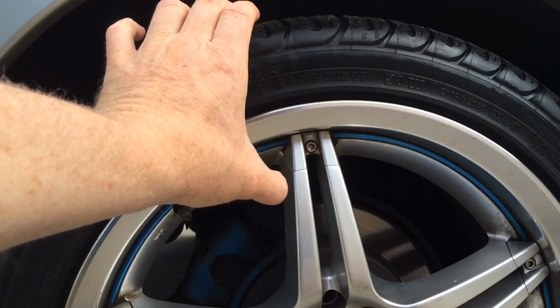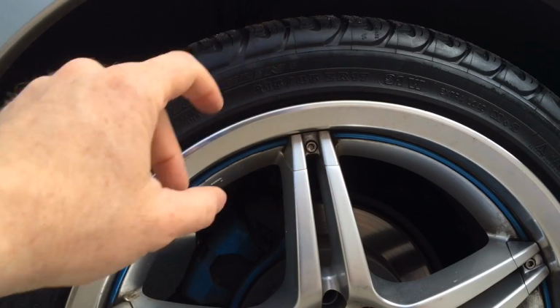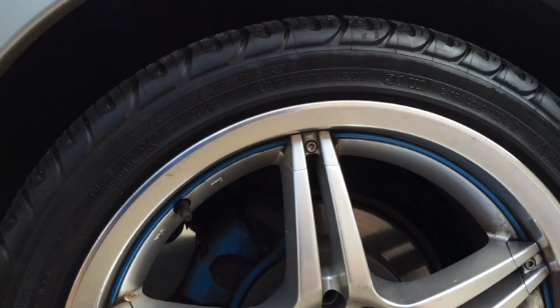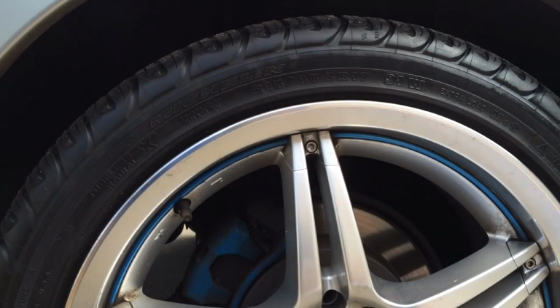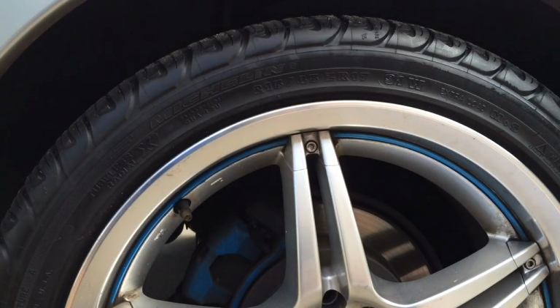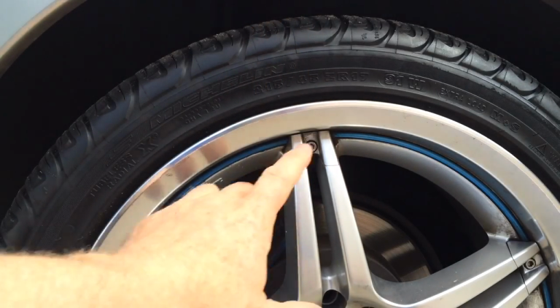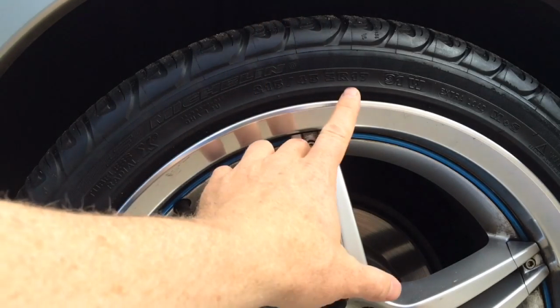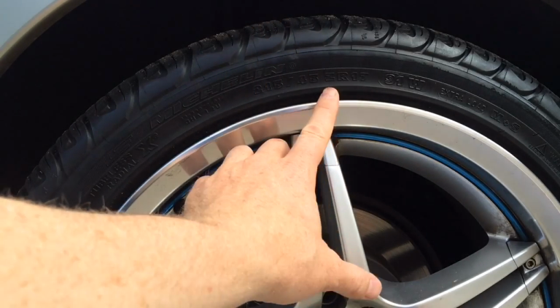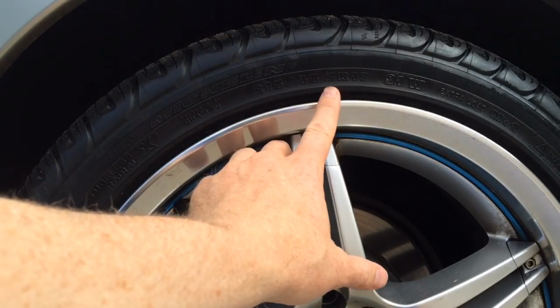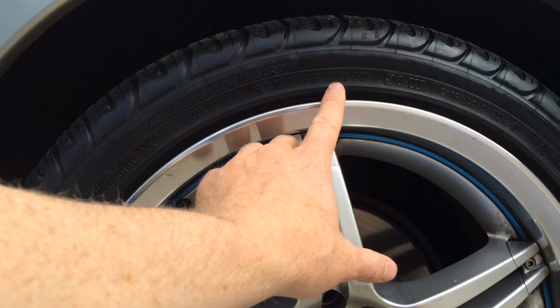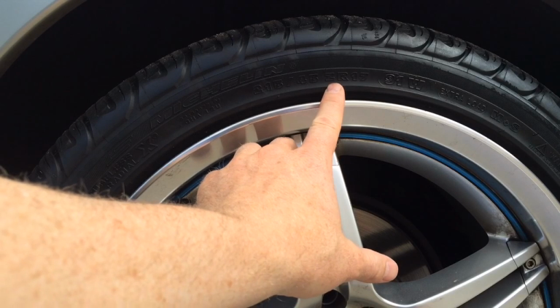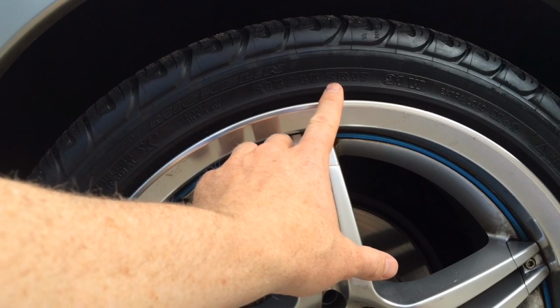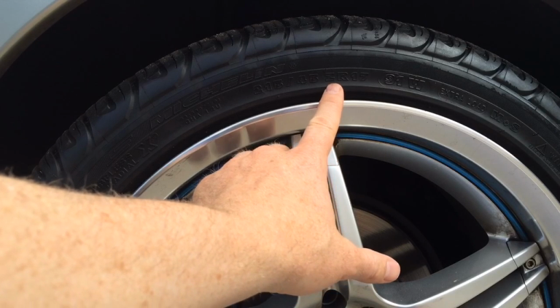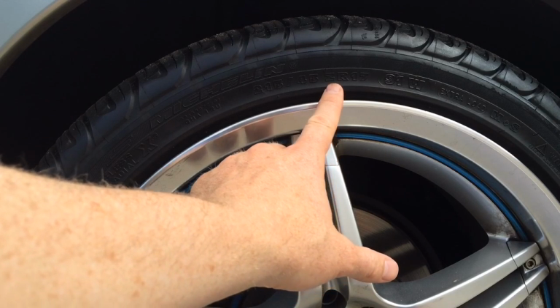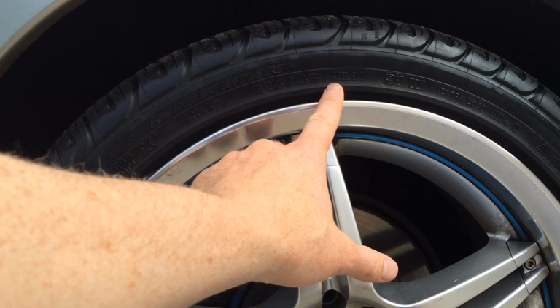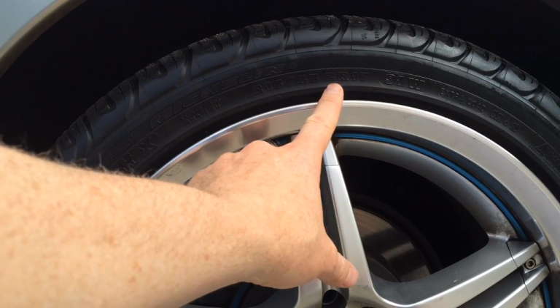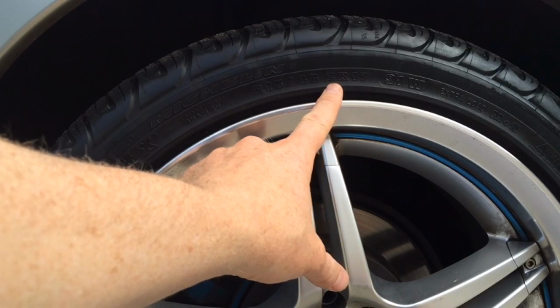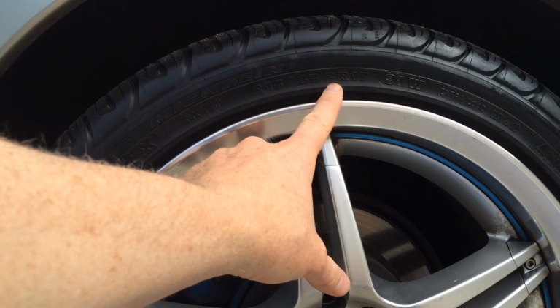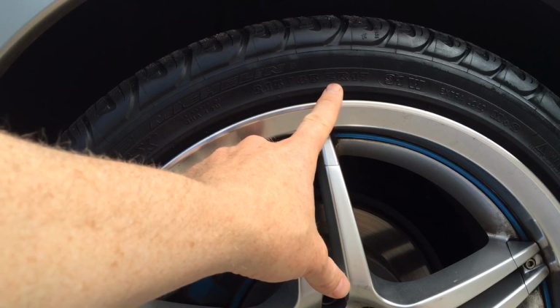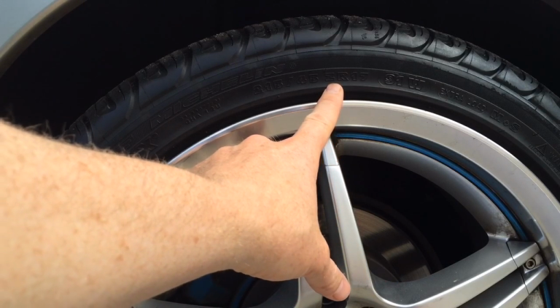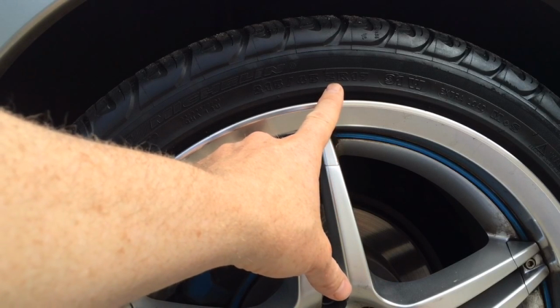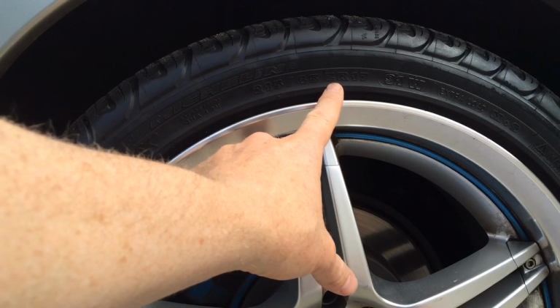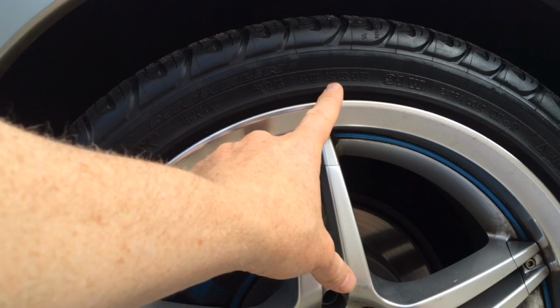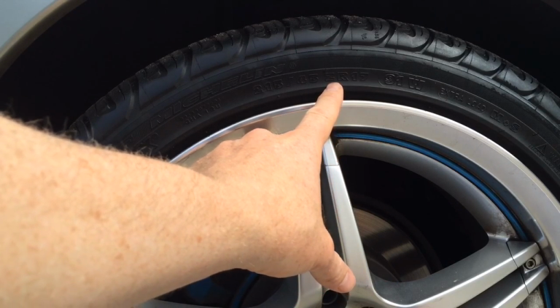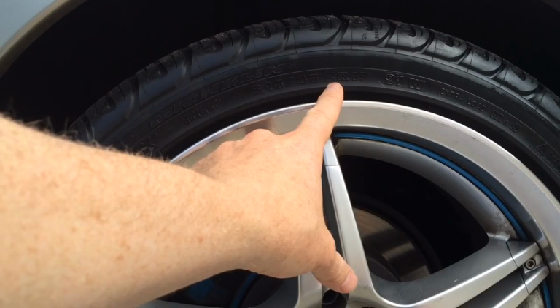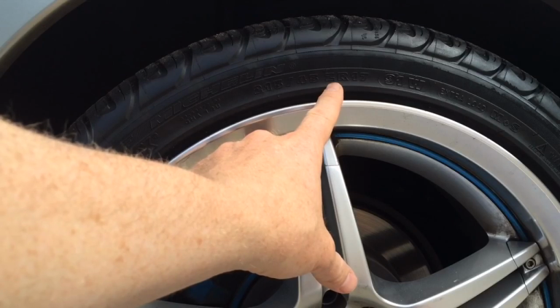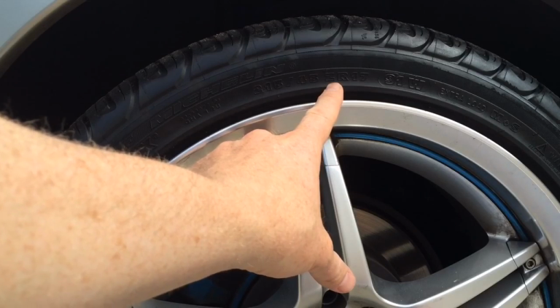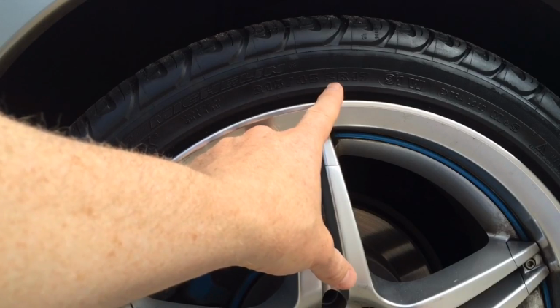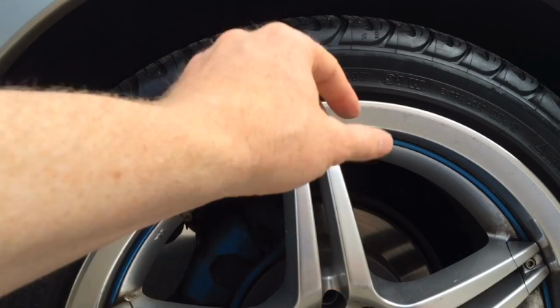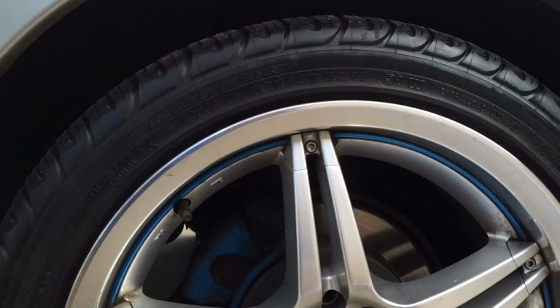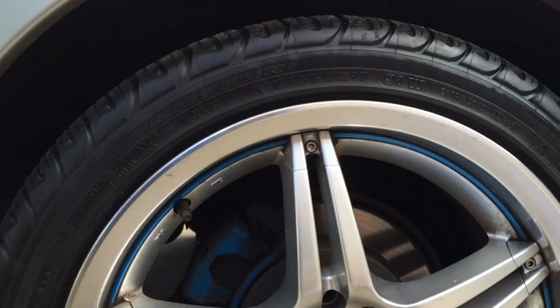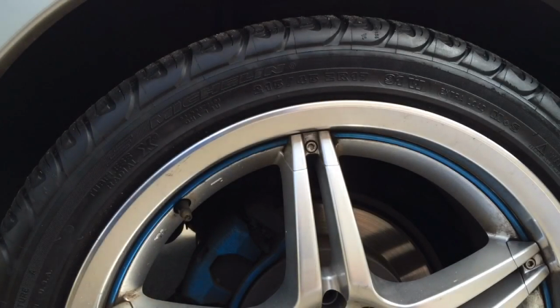The Z means the fastest speed rating on a tire, so this tire can go faster than the car. I think 149 miles an hour is what the Z-rated tires are.